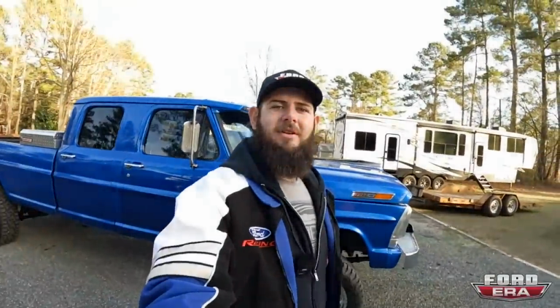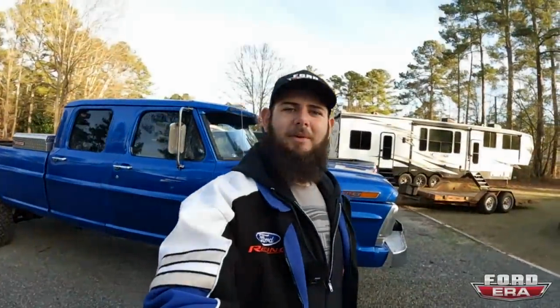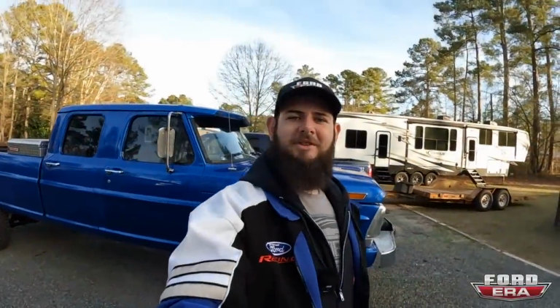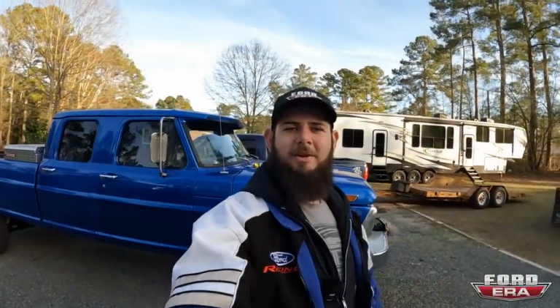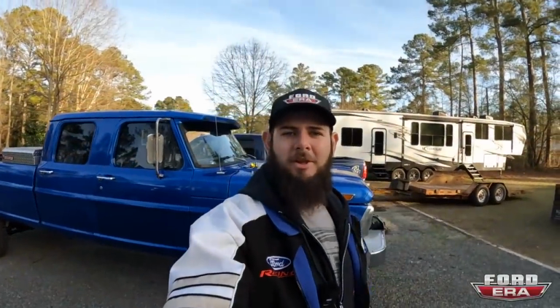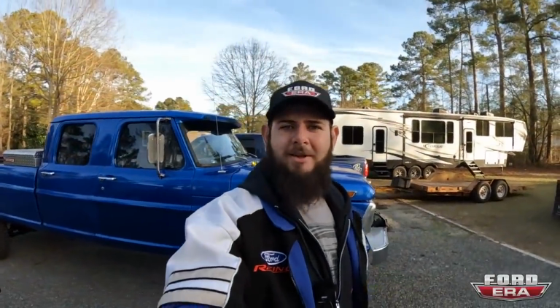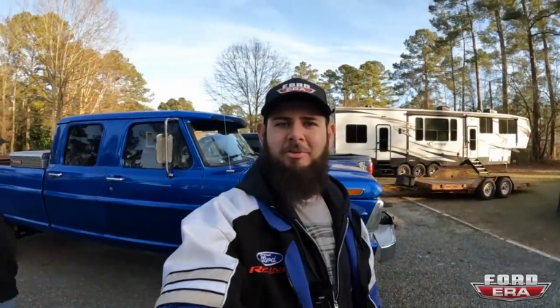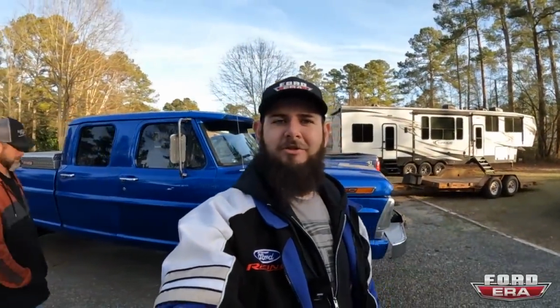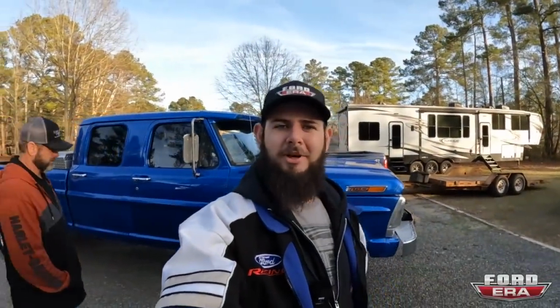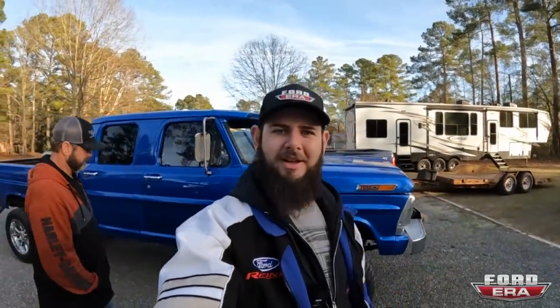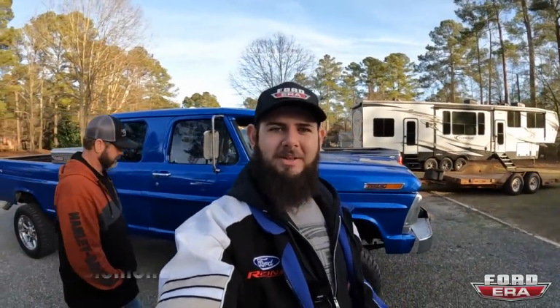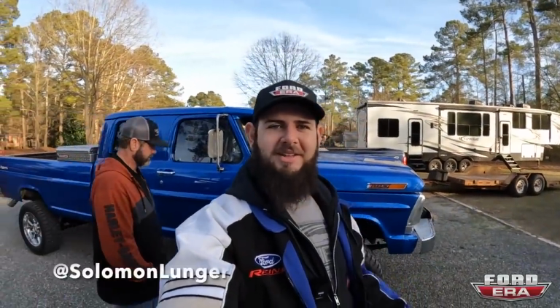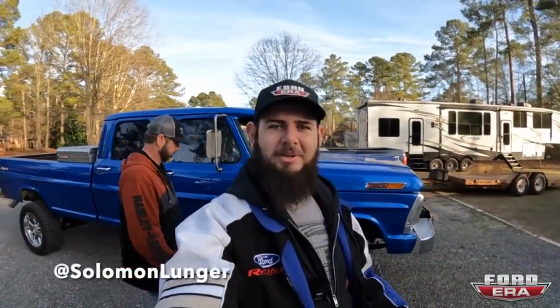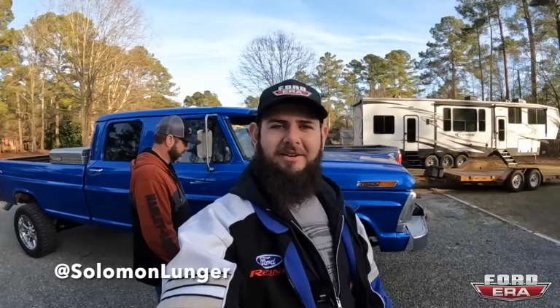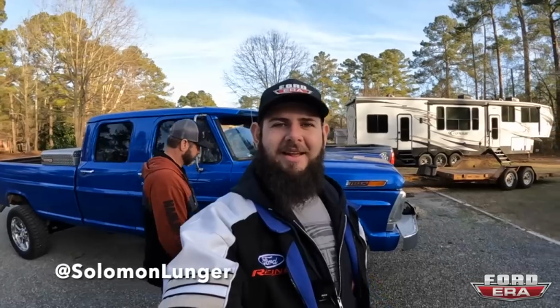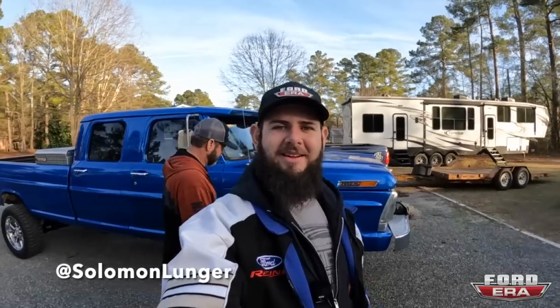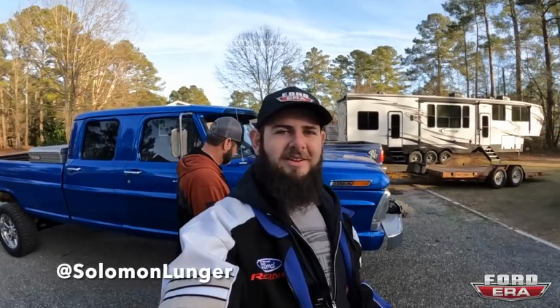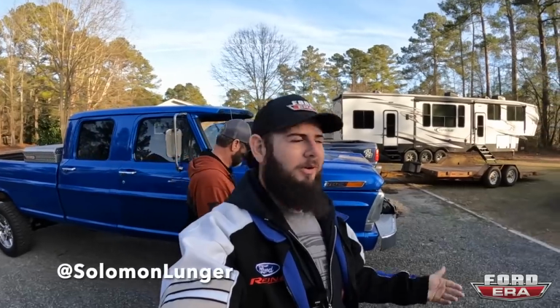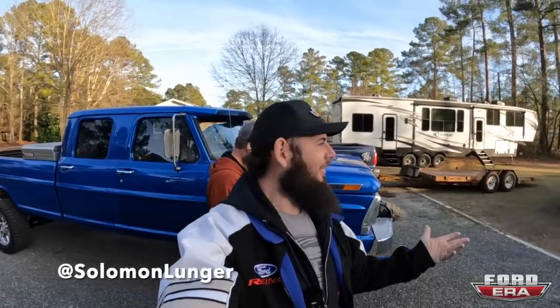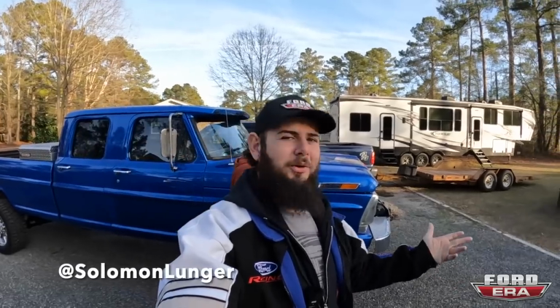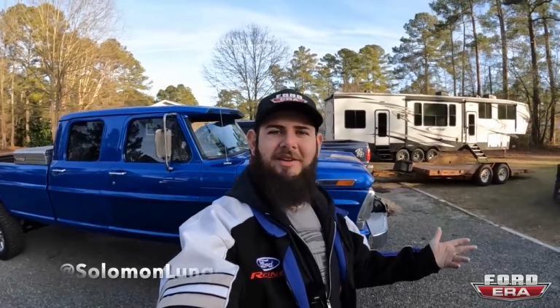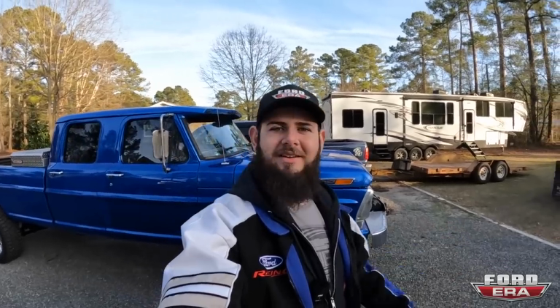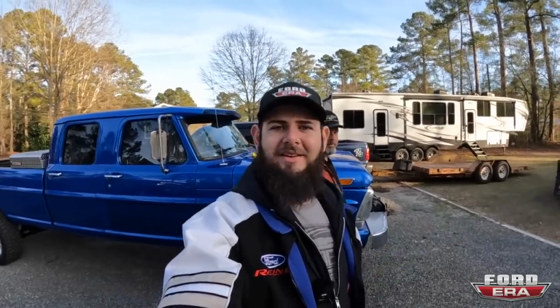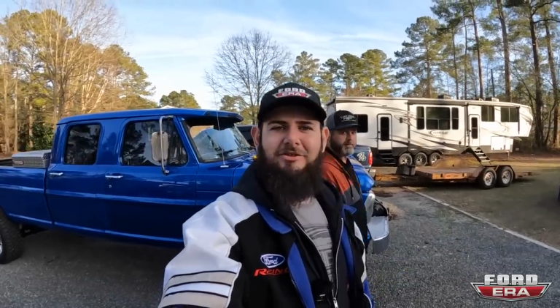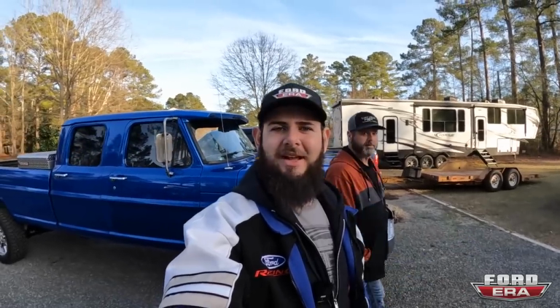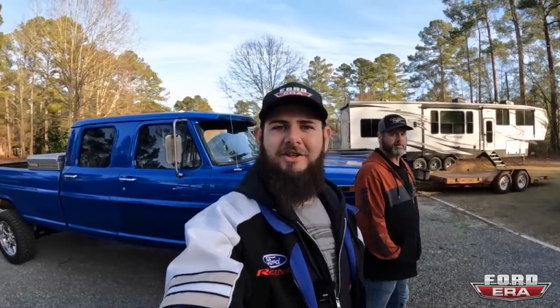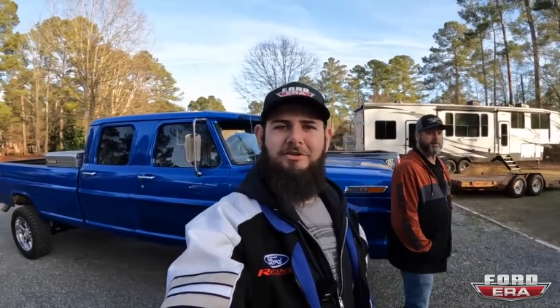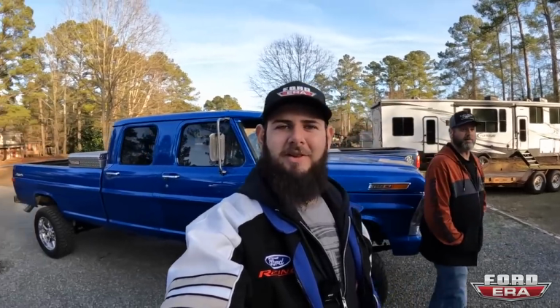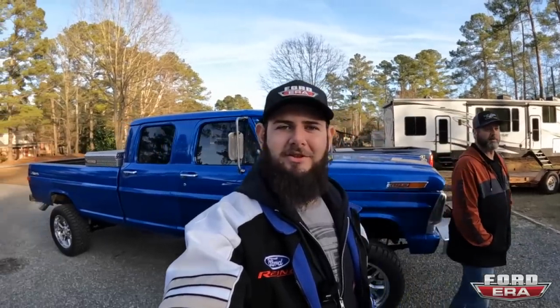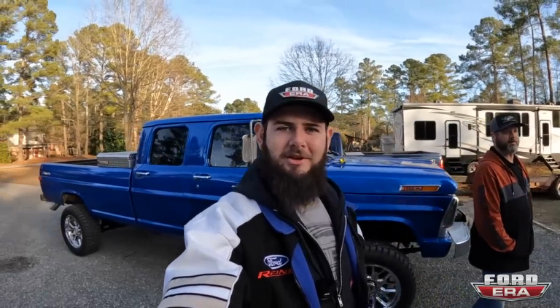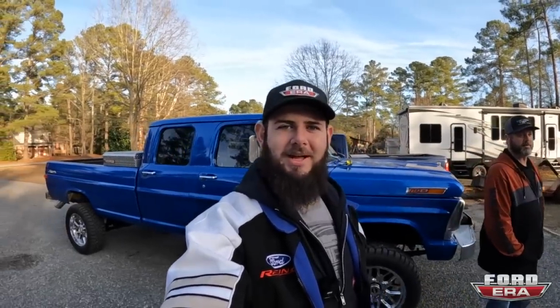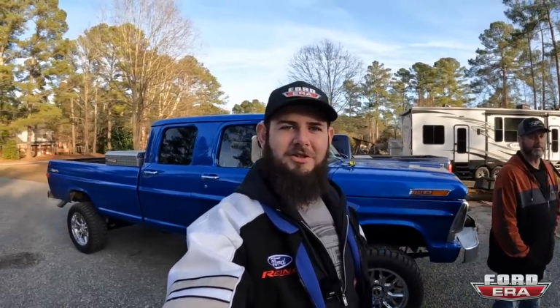What's up everybody, welcome back to another episode of Ford Hour. I'm Solomon, and we're here in North Carolina — if you saw the last video, you saw that I flew here to buy a truck.